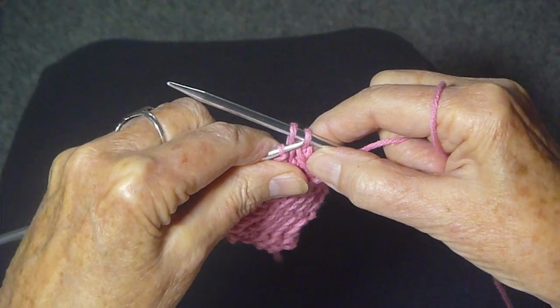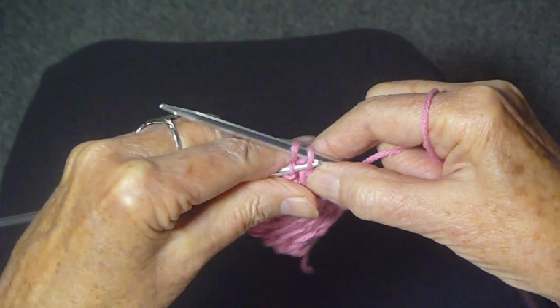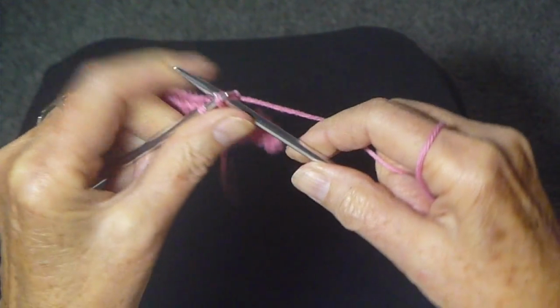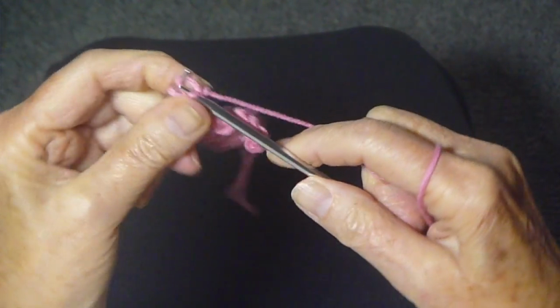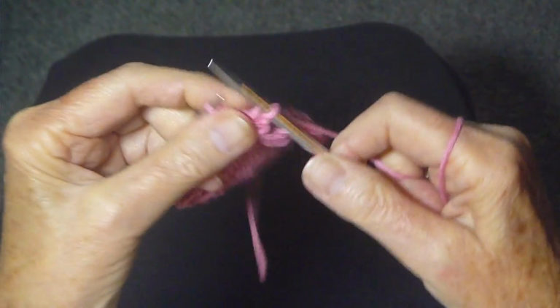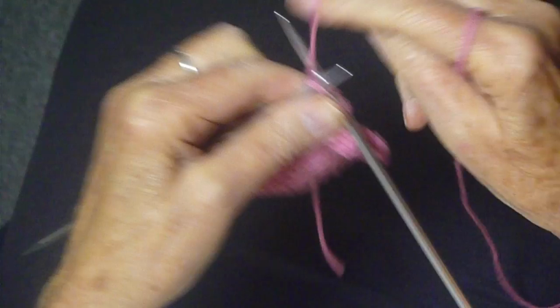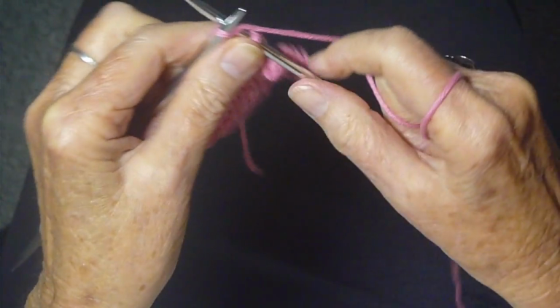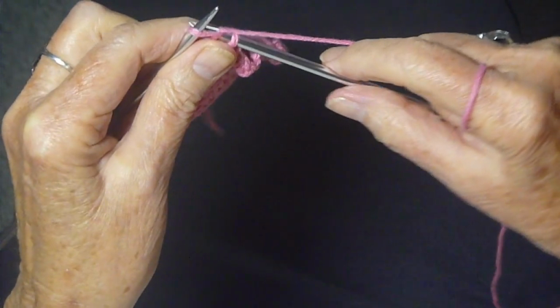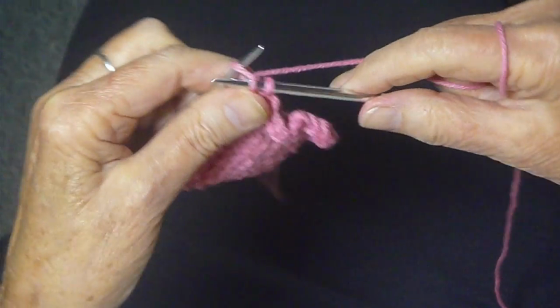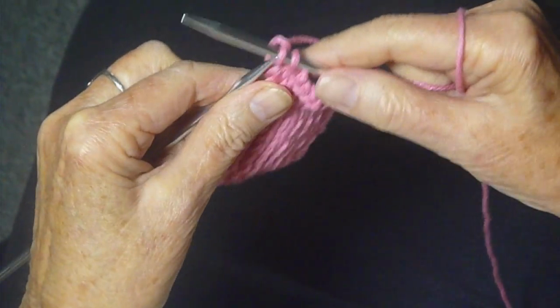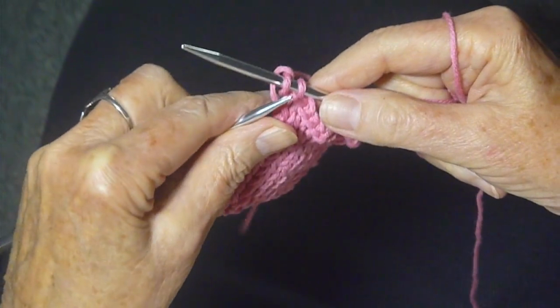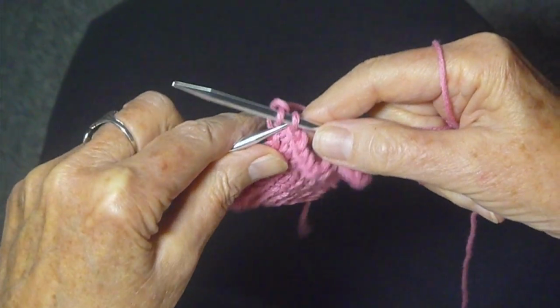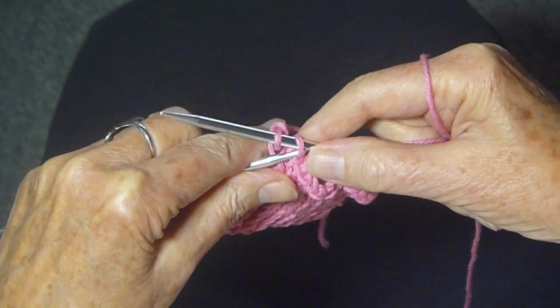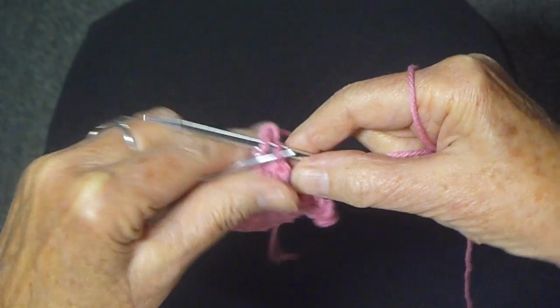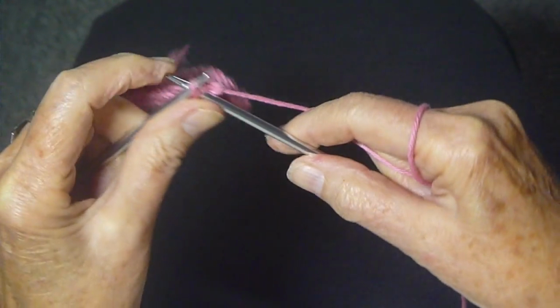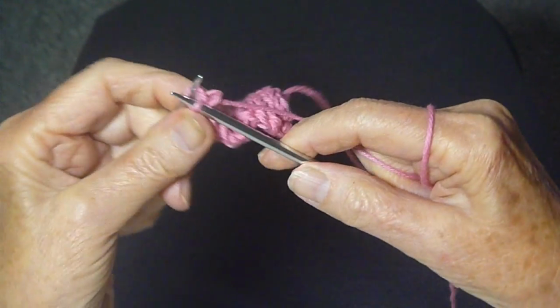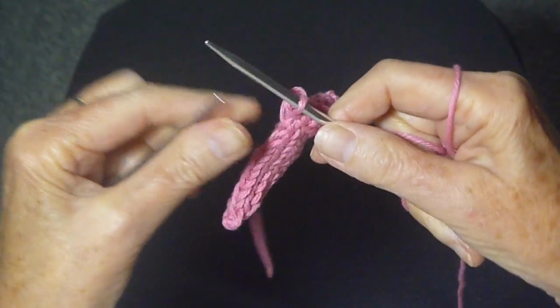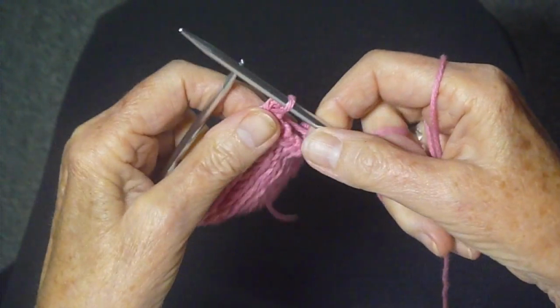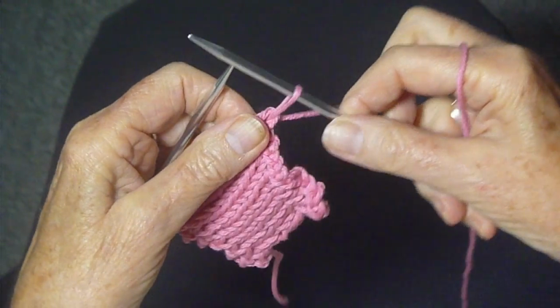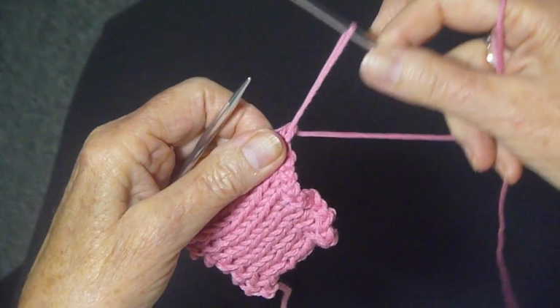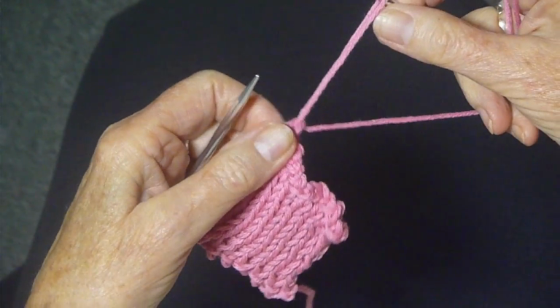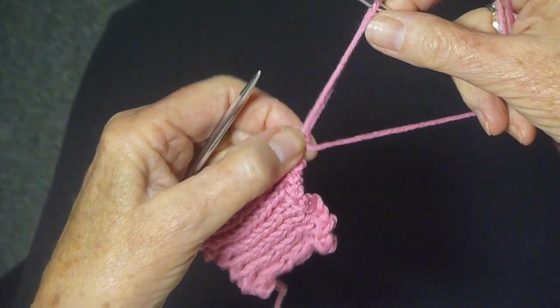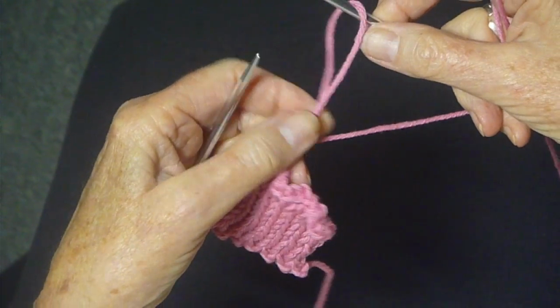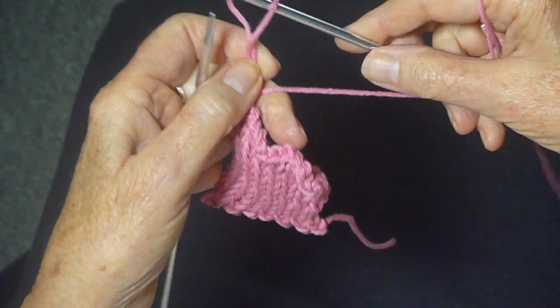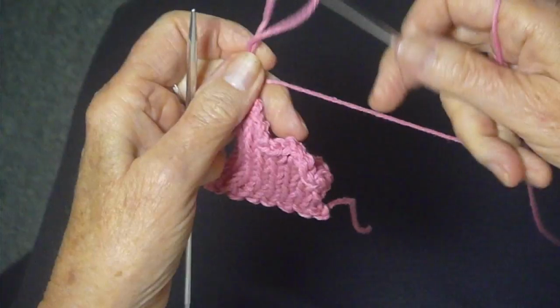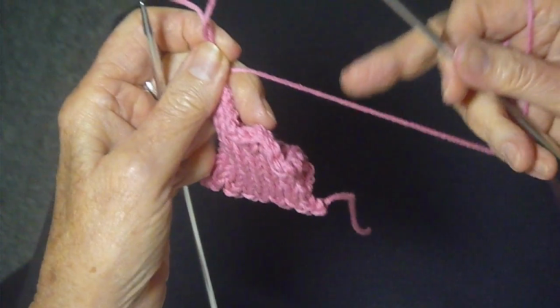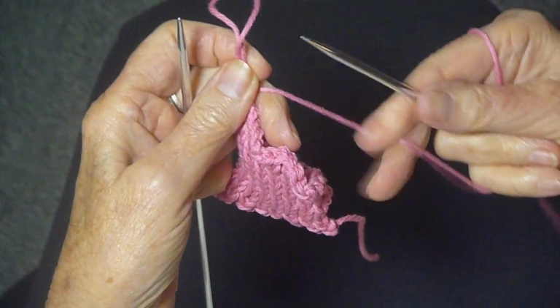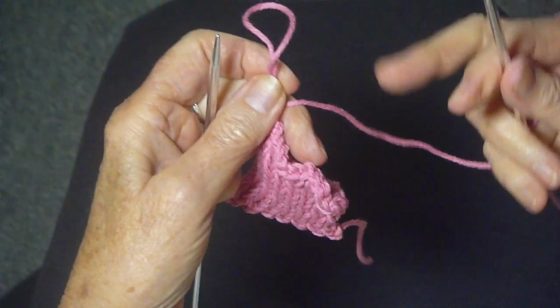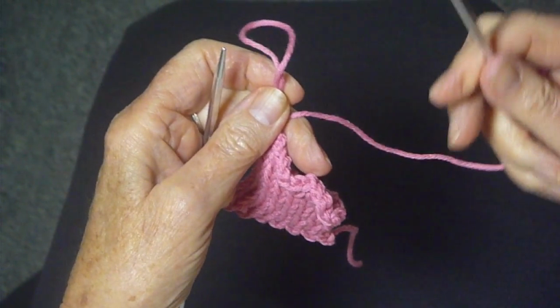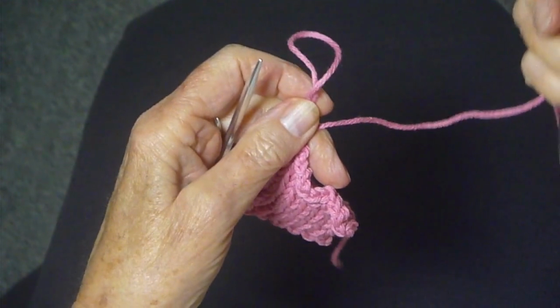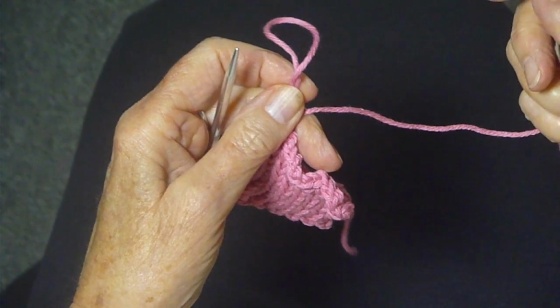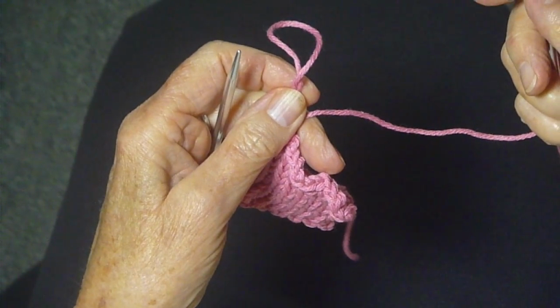Coming to the end of the row and the last stitch, pass the yarn over and just pull it through, and you are going to cut the yarn and just pull the stitch through.